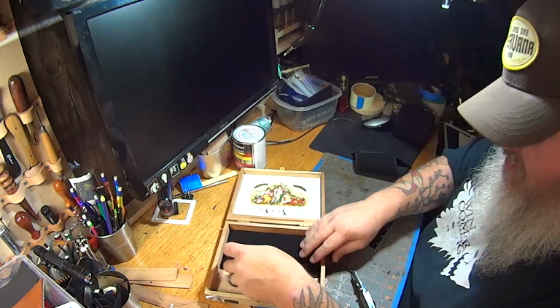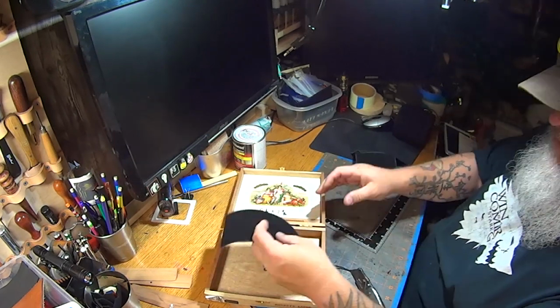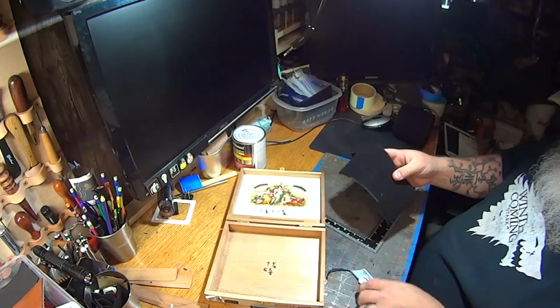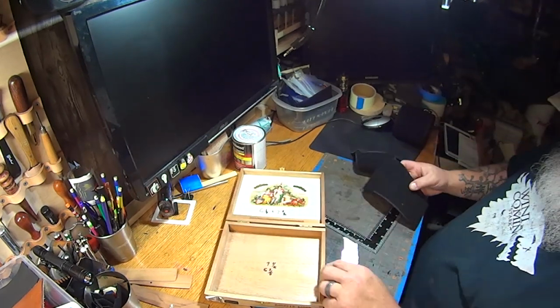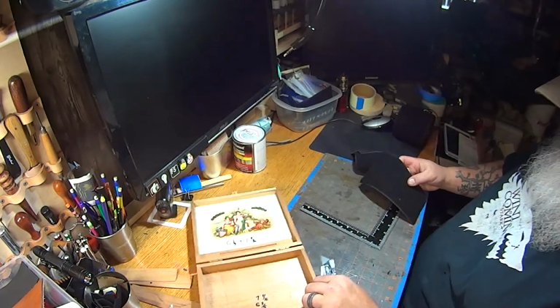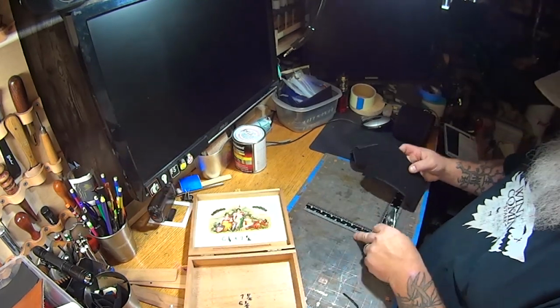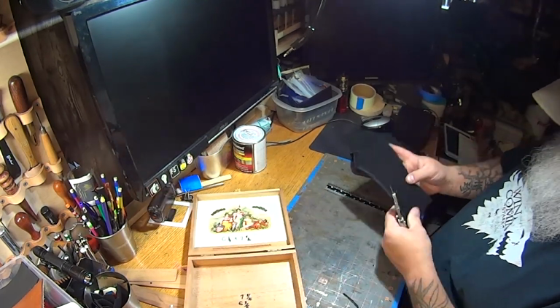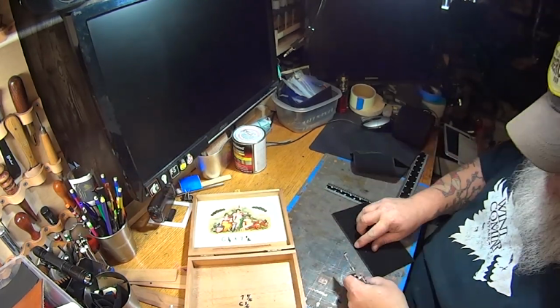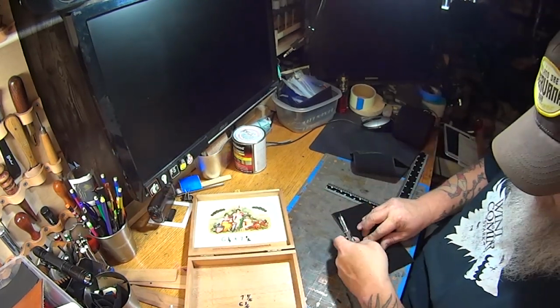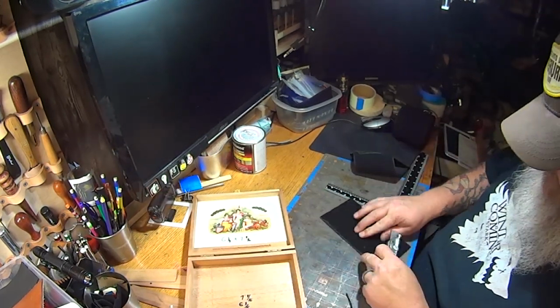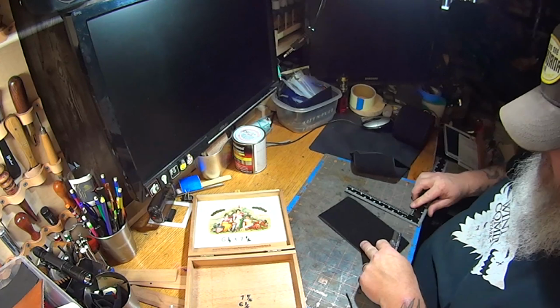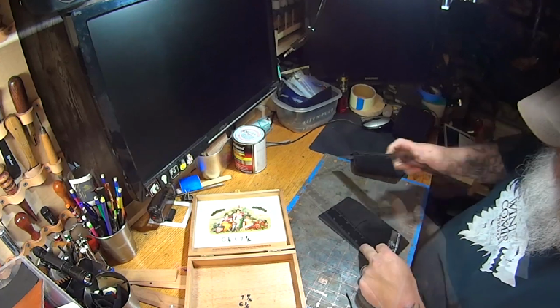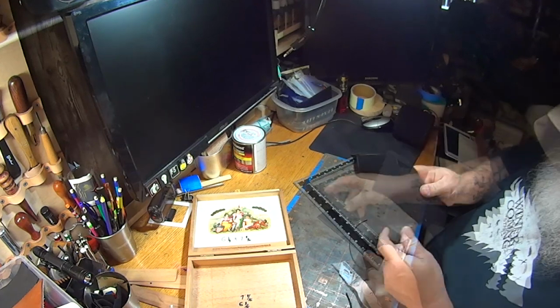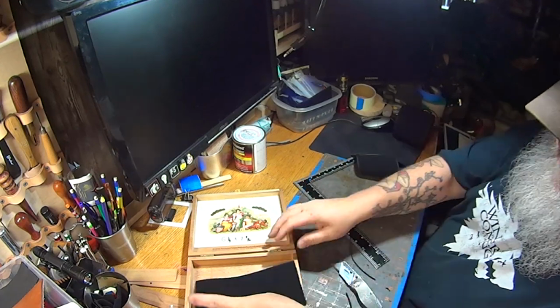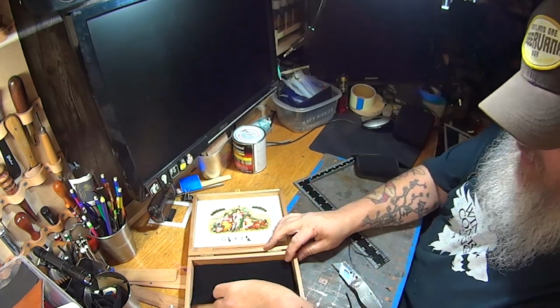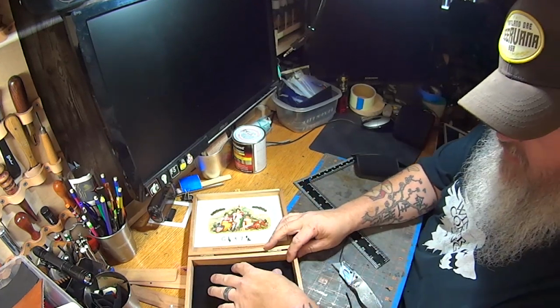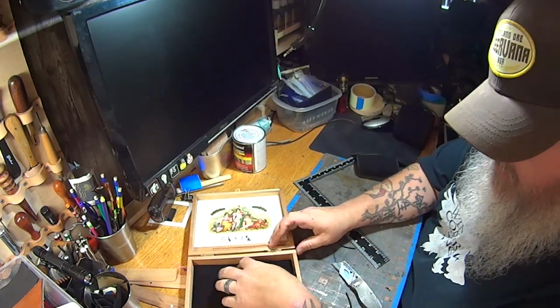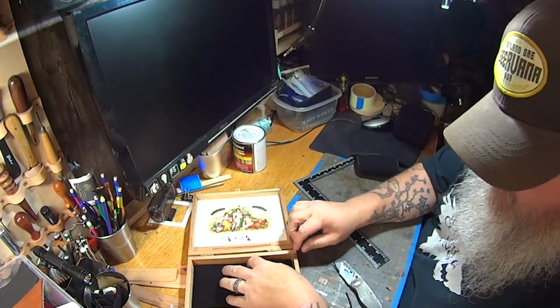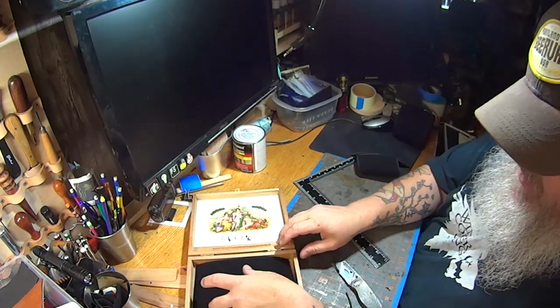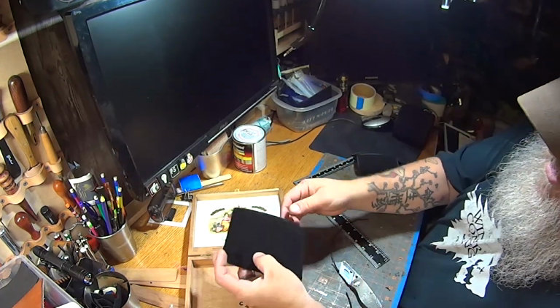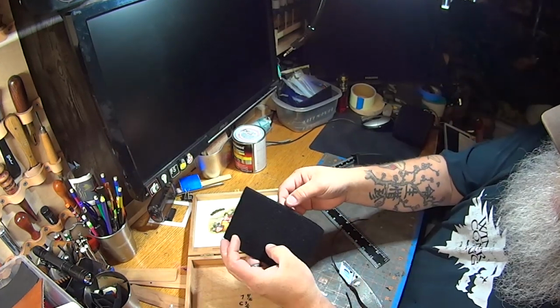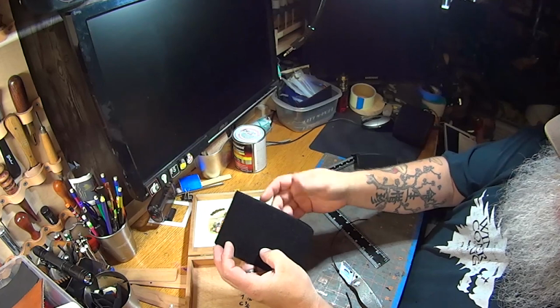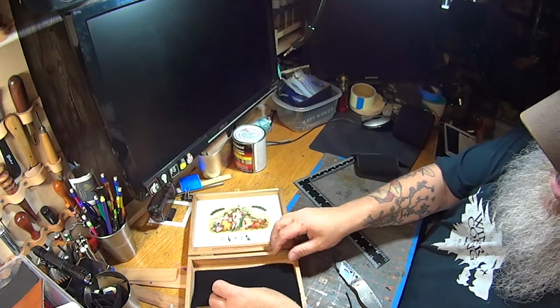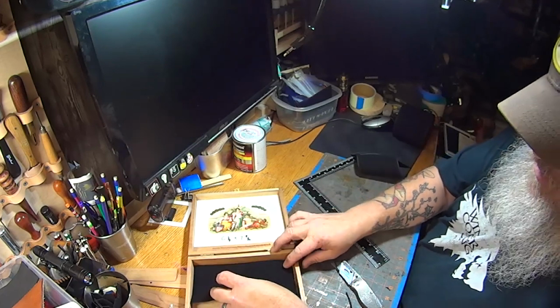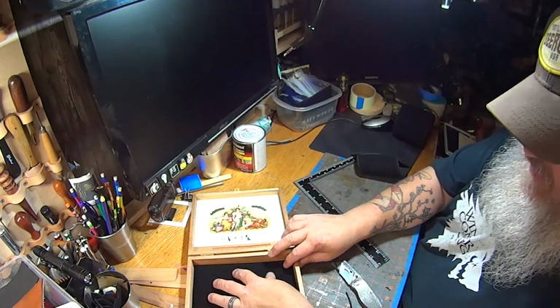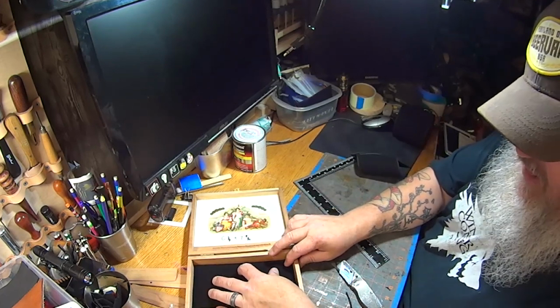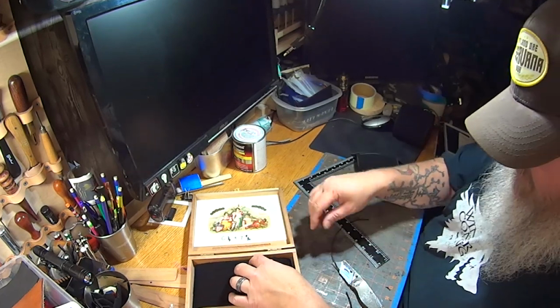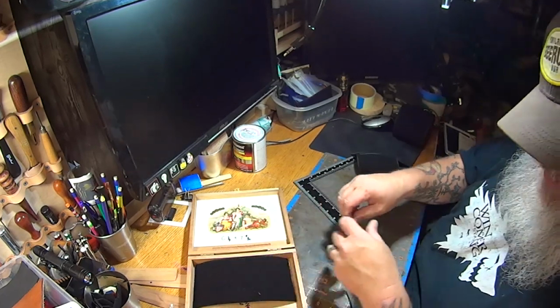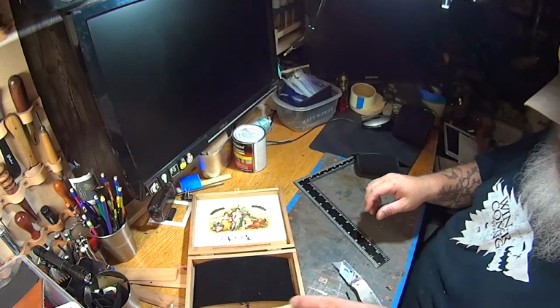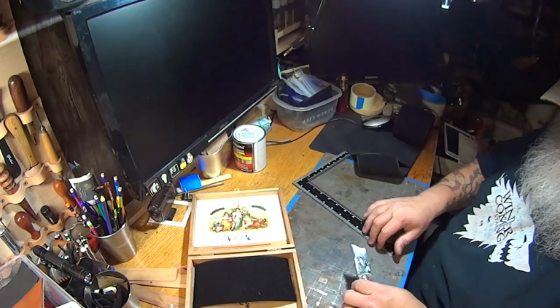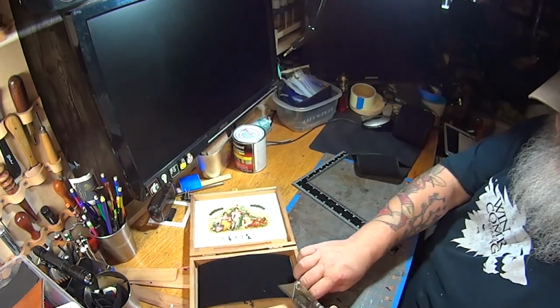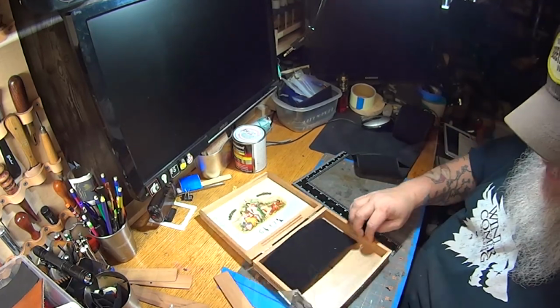Fits perfect. So now what we need to do is just trim this edge off, and that'll be the edge that goes in the middle. We can just leave that little part on the outside edge — that's not going to matter, you won't see that at all.